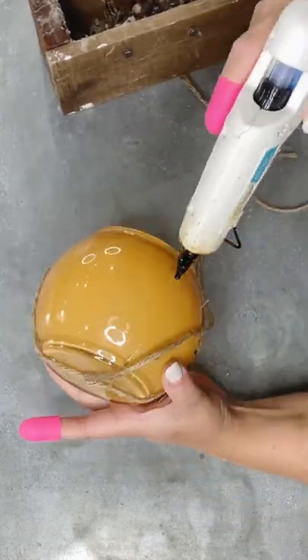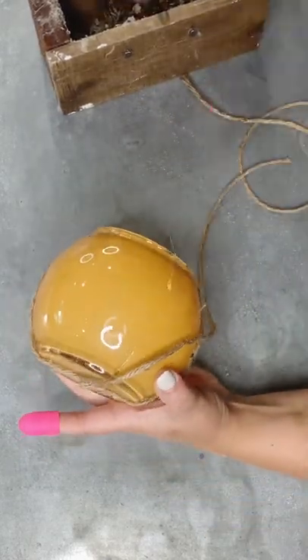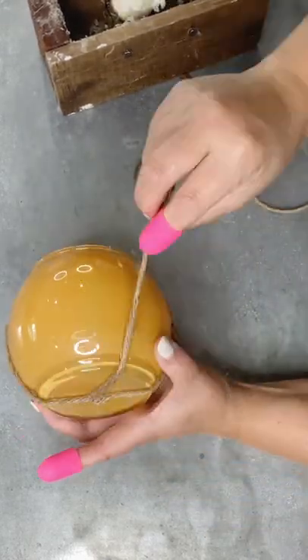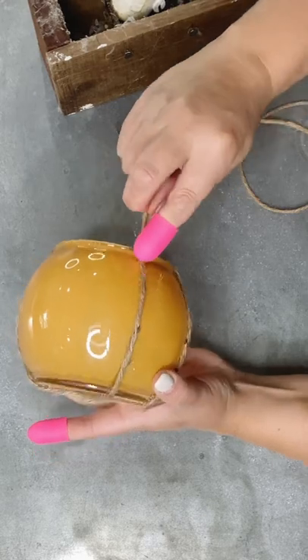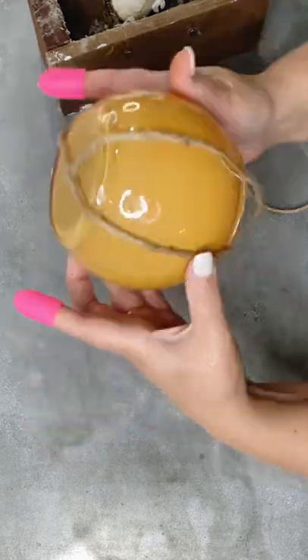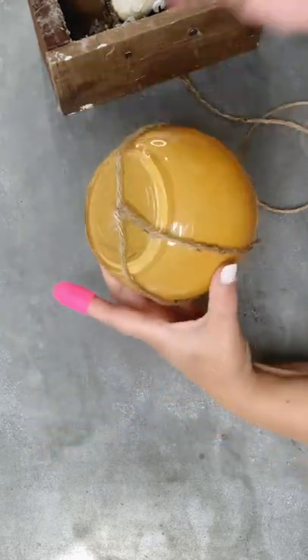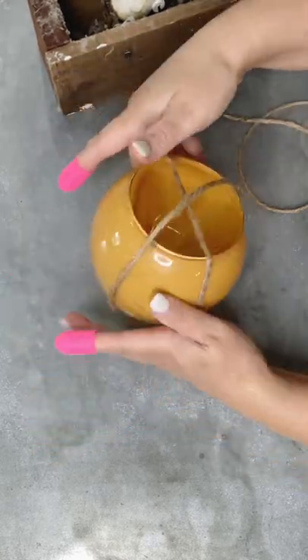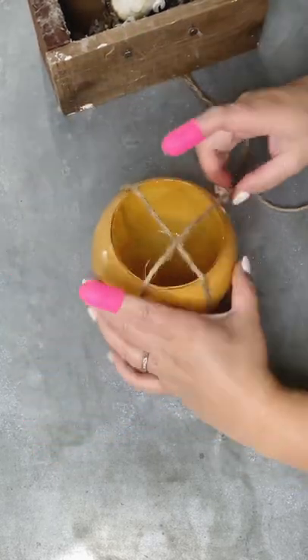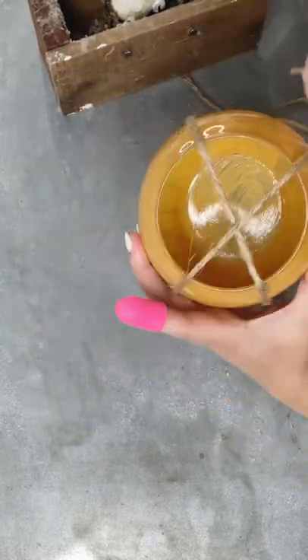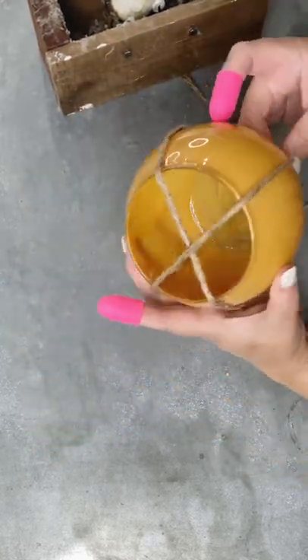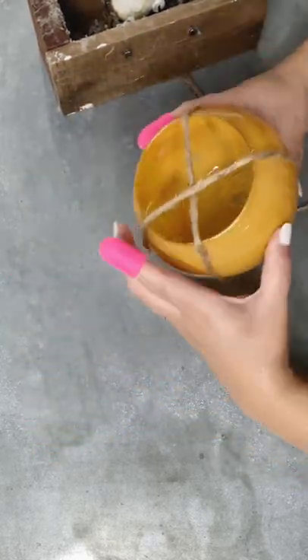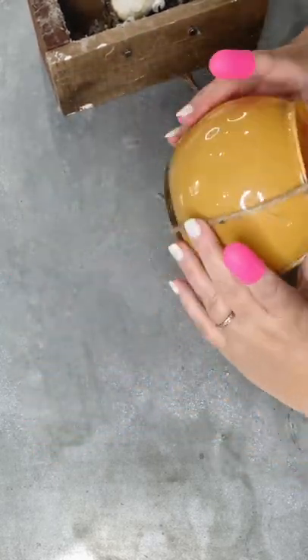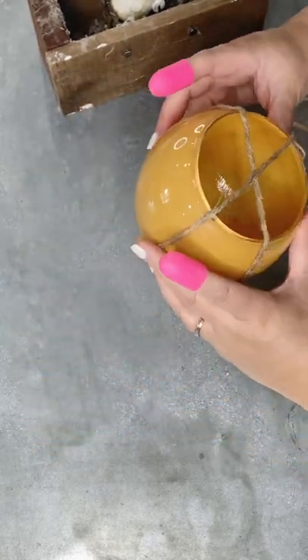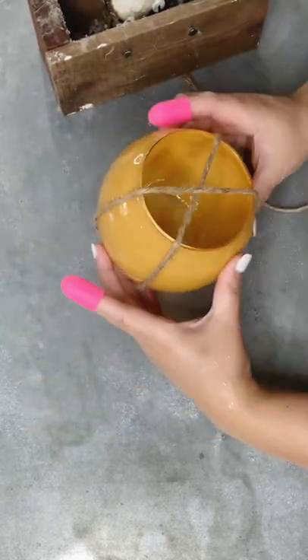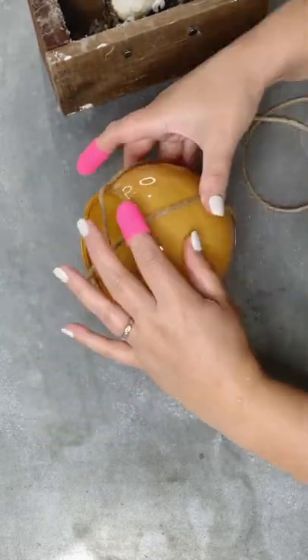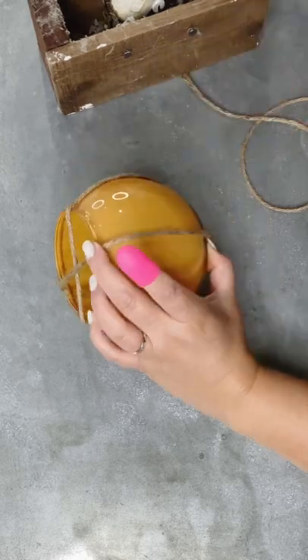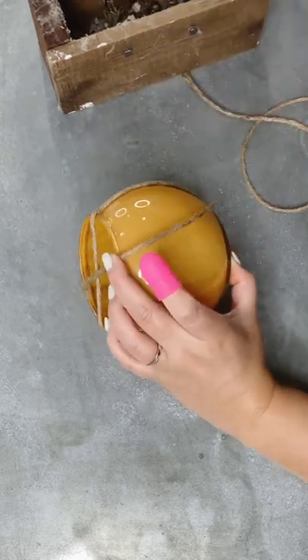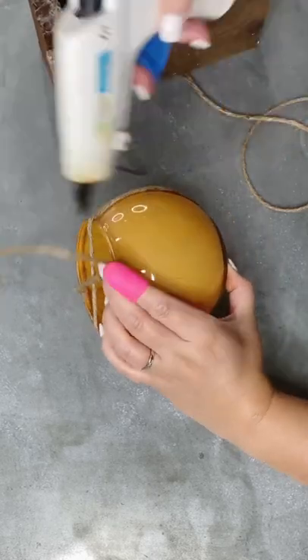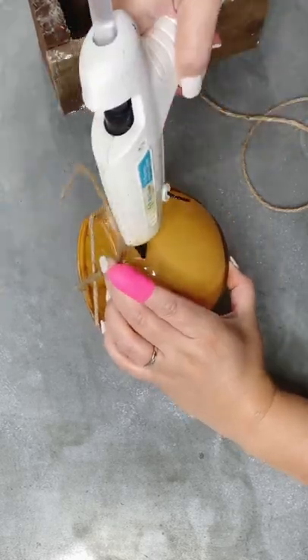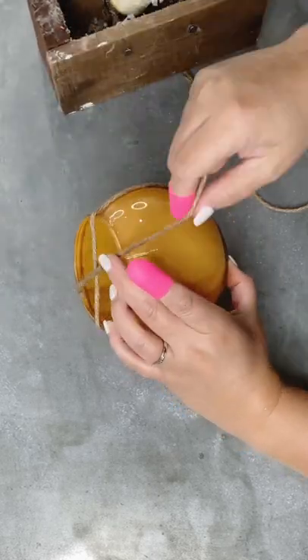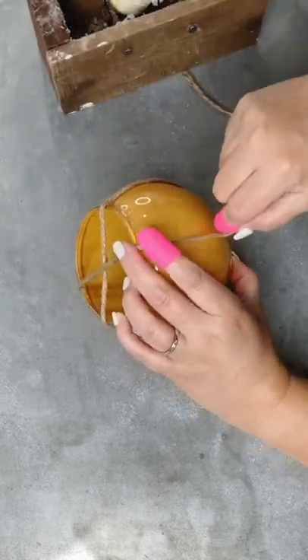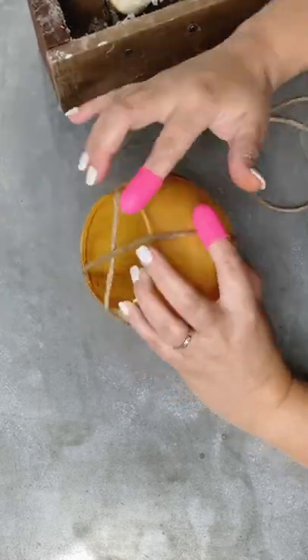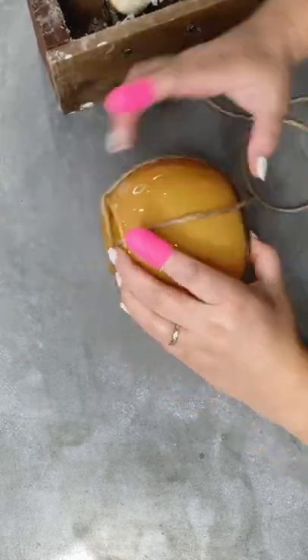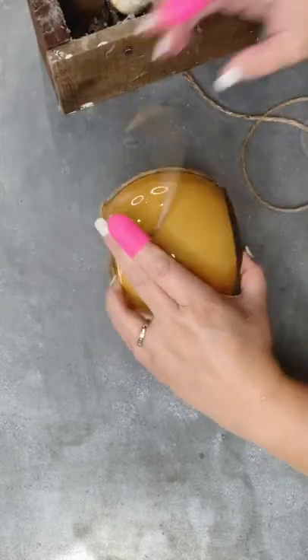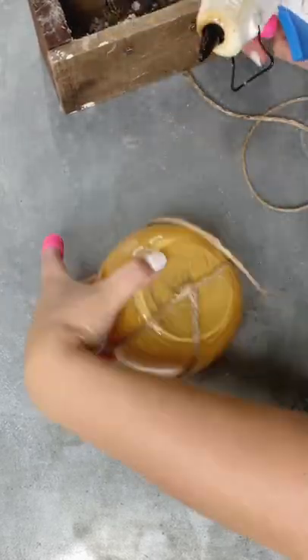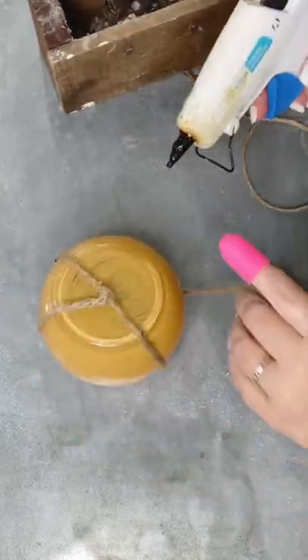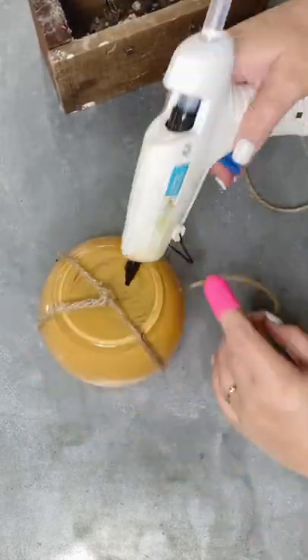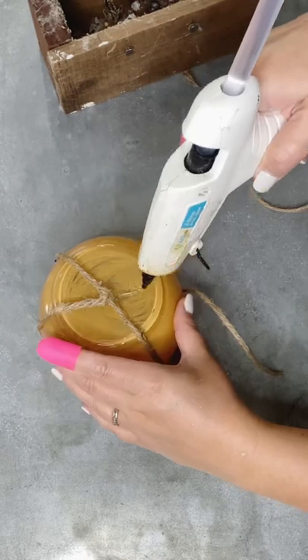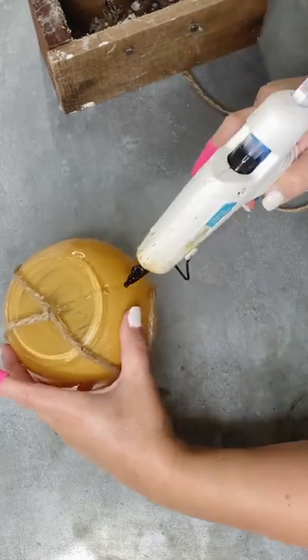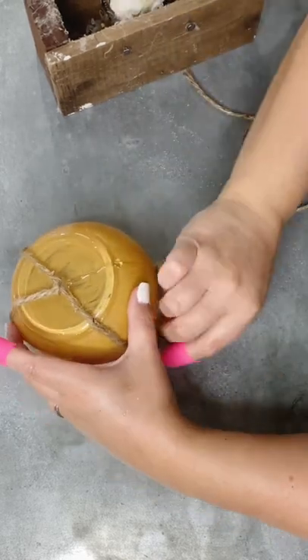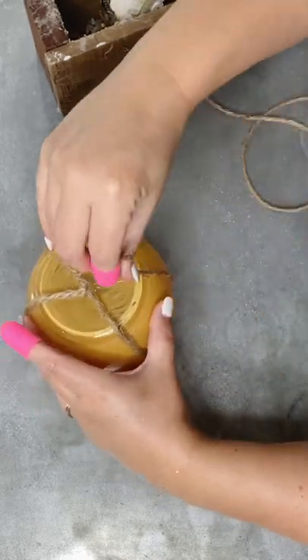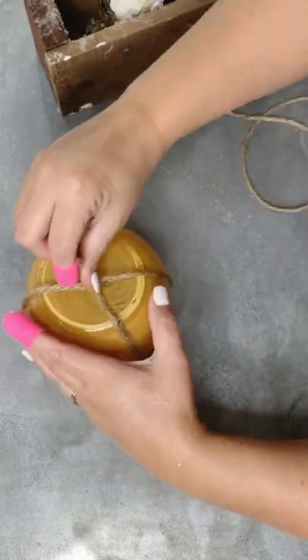Some finger protectors can go a very long way and keep you from burning your fingers. The pink ones I get asked about all the time were just a three-pack I found at Dollar Tree as well, but they also sell them on Amazon and some other craft stores.